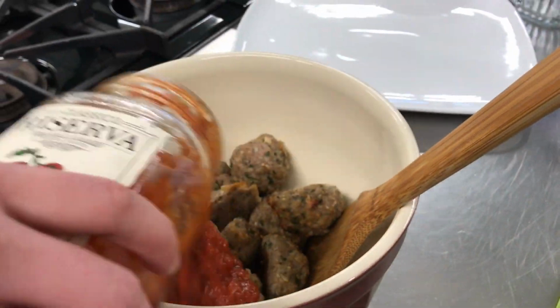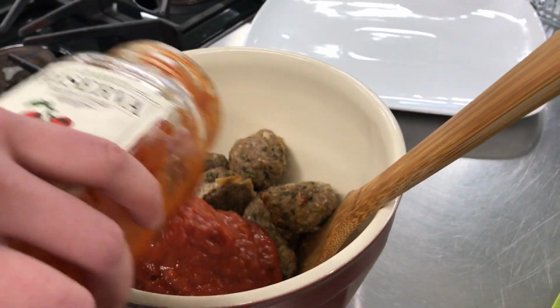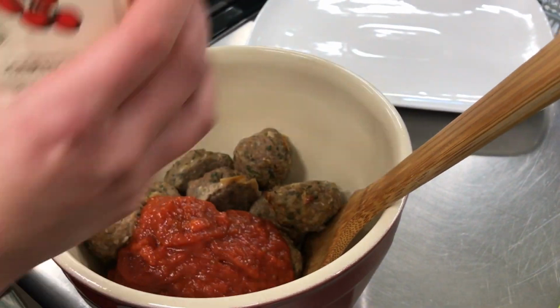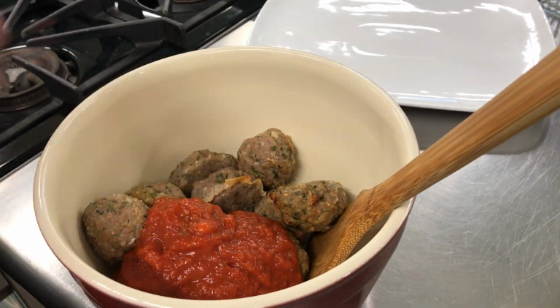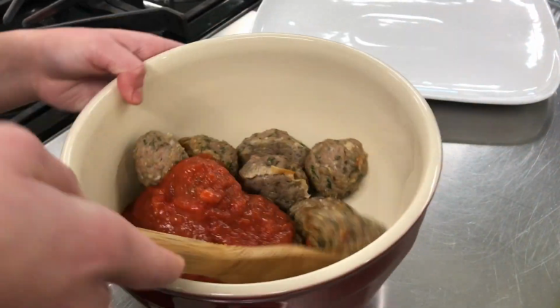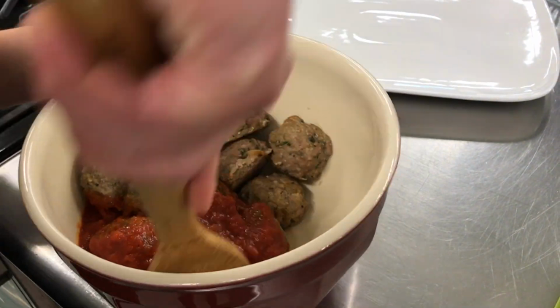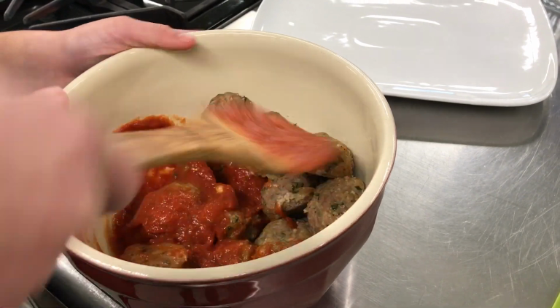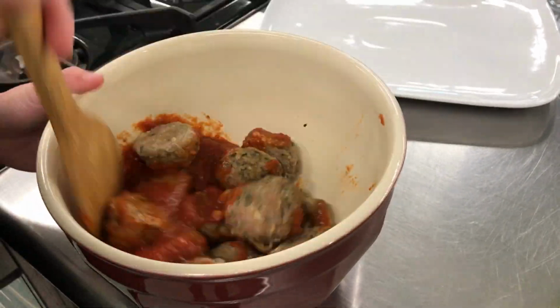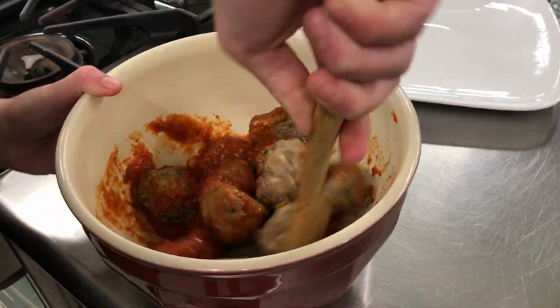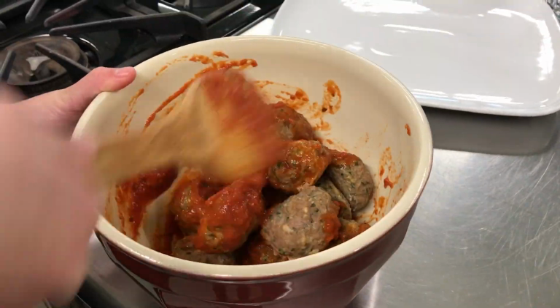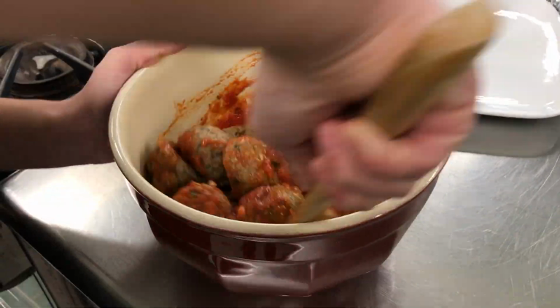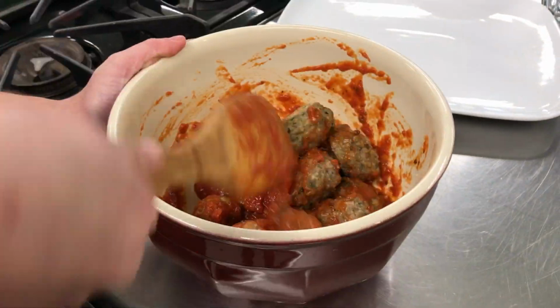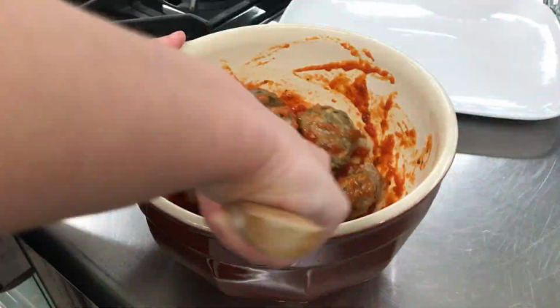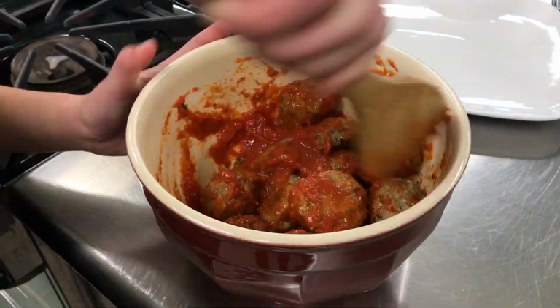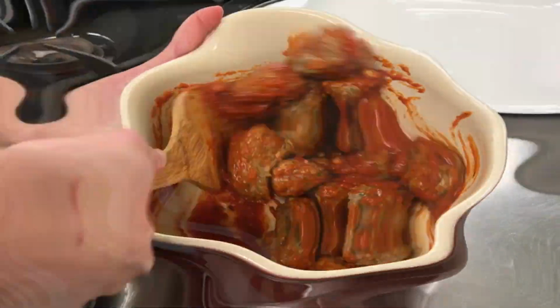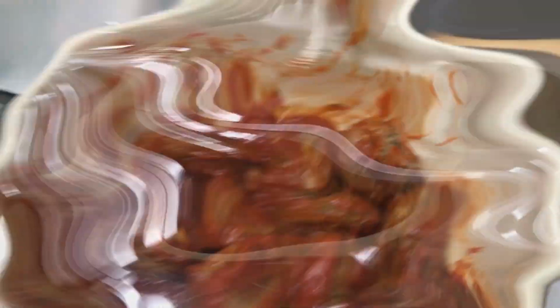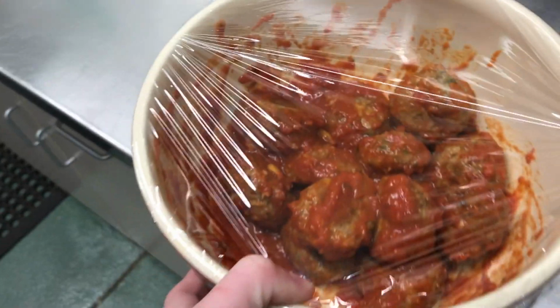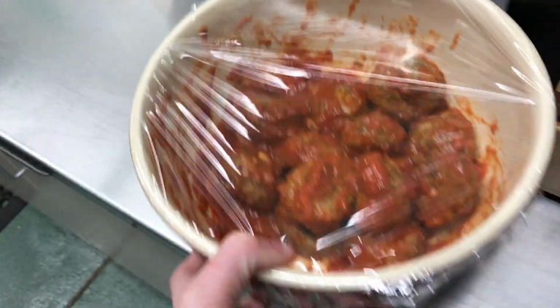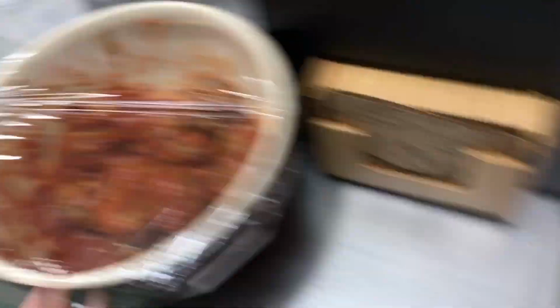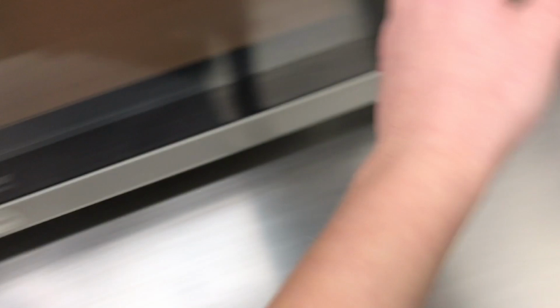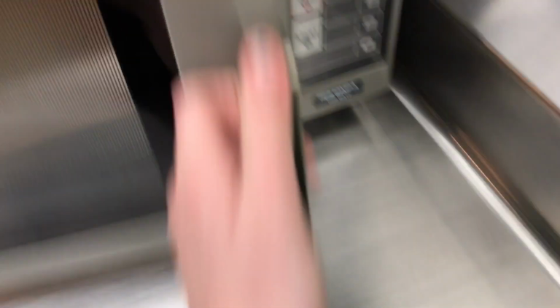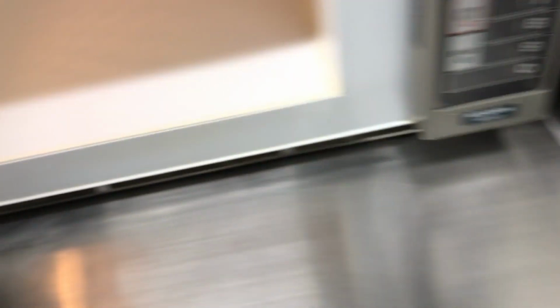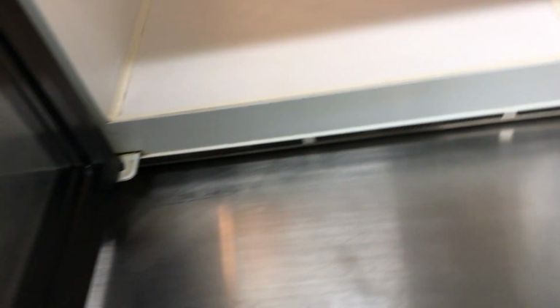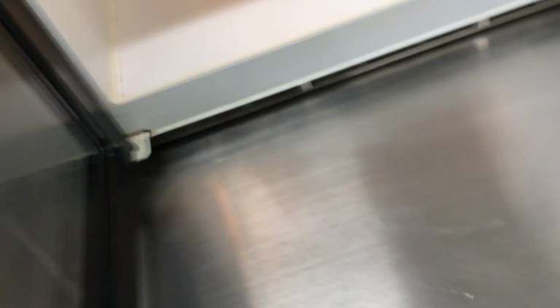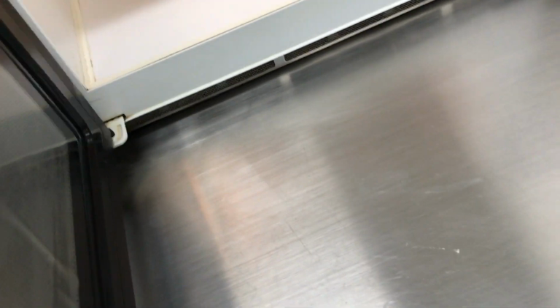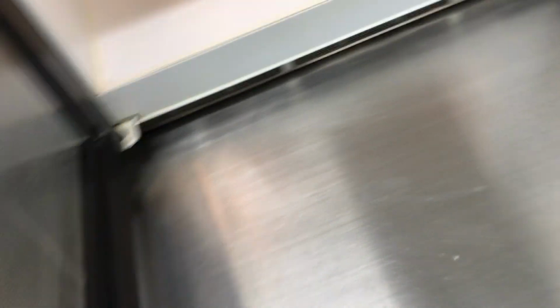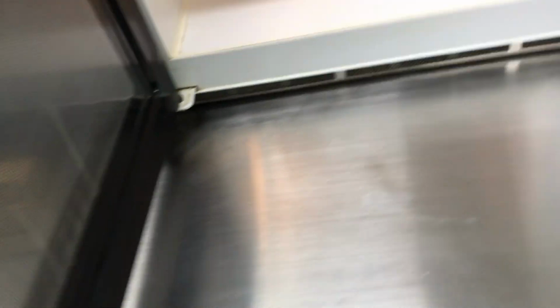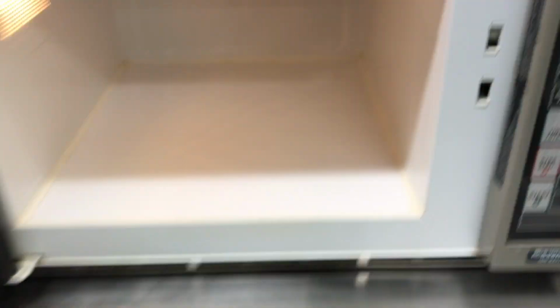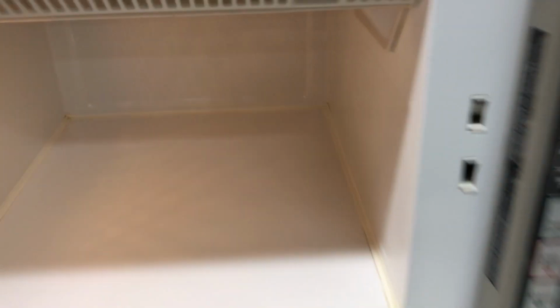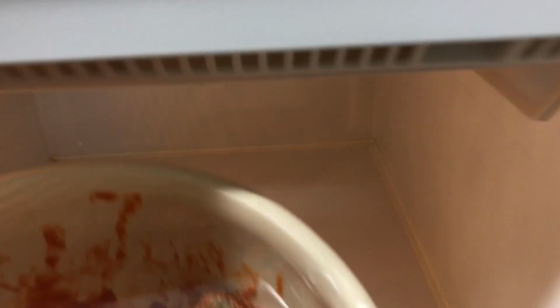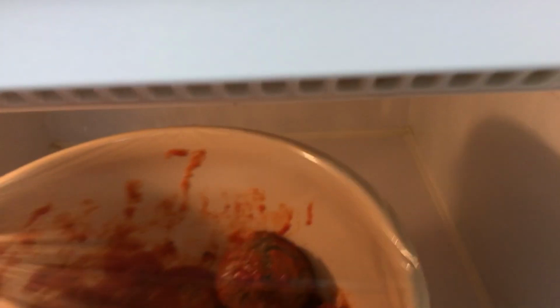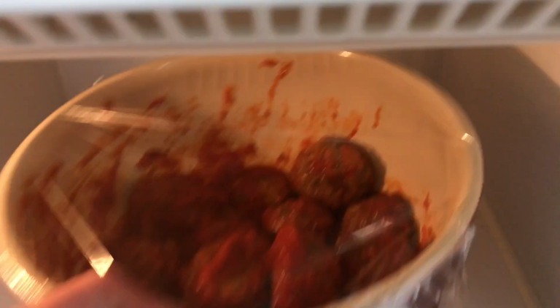Now take your meatballs and add the marinara sauce. If the meatballs are too cold, then microwave for as much time as needed.